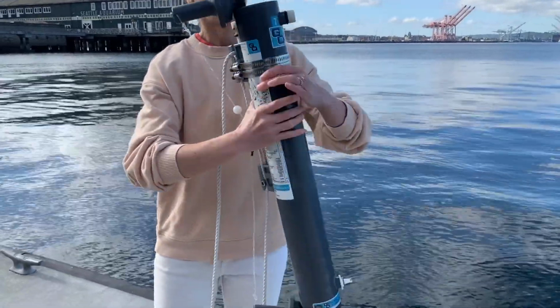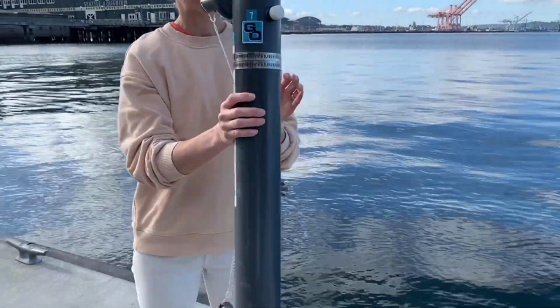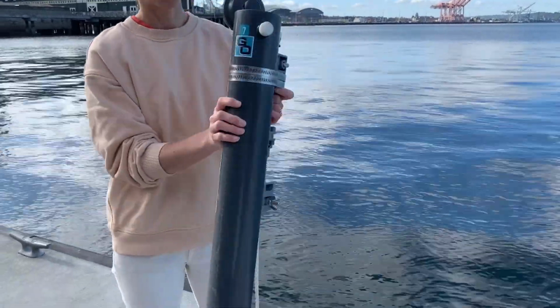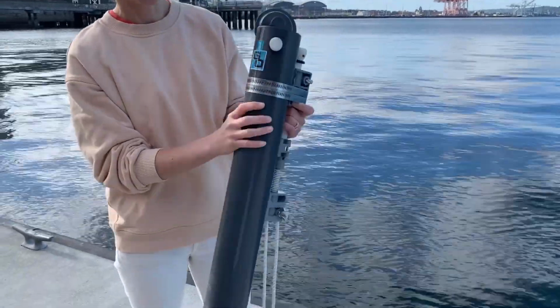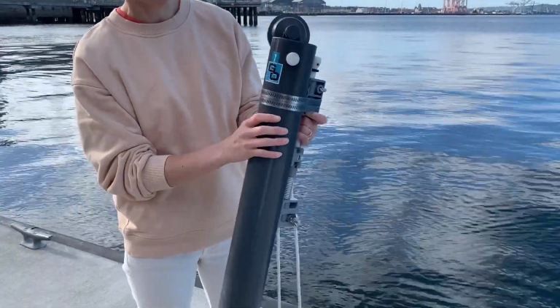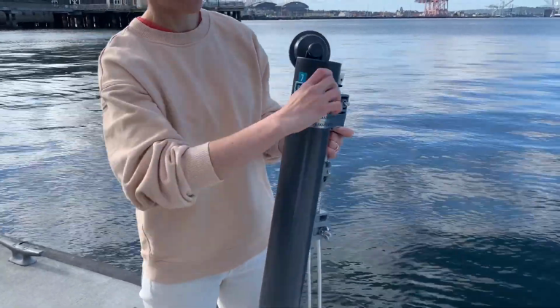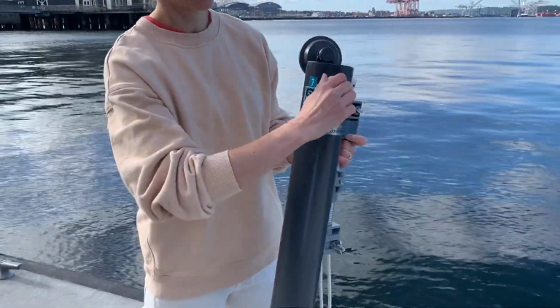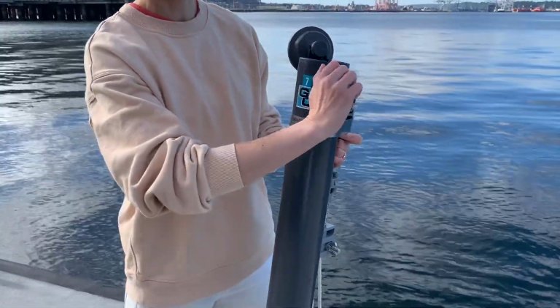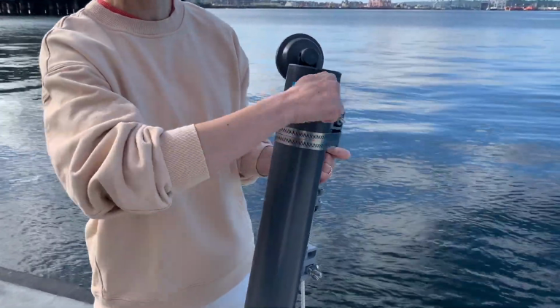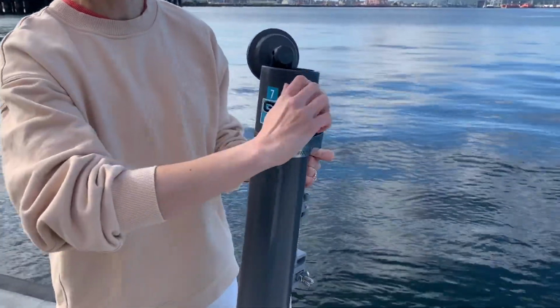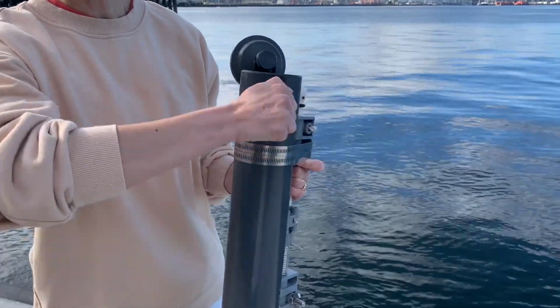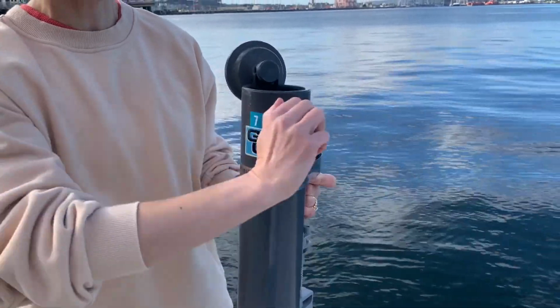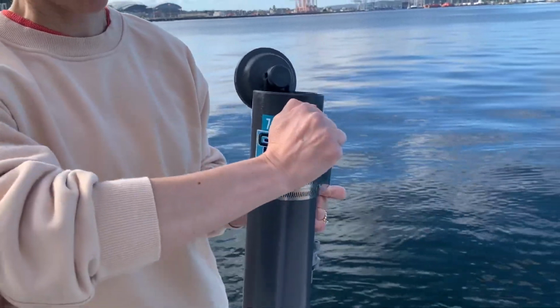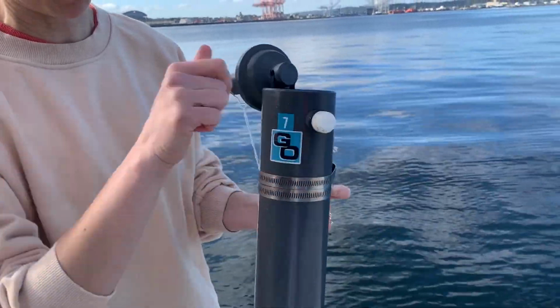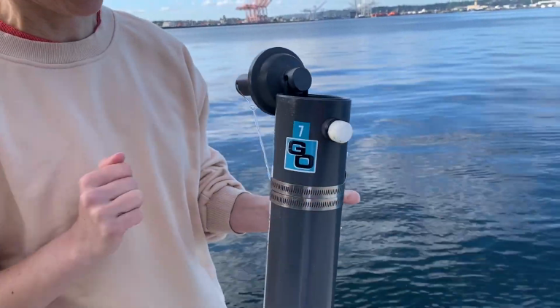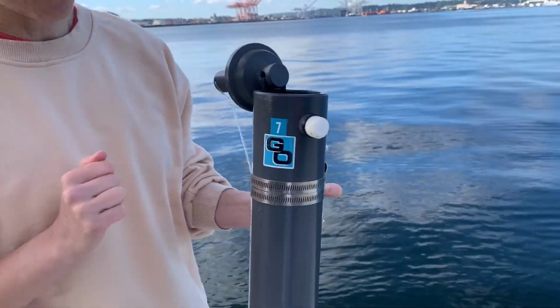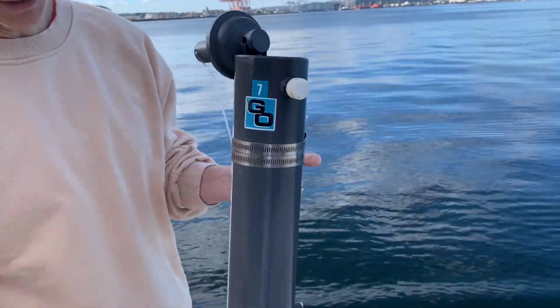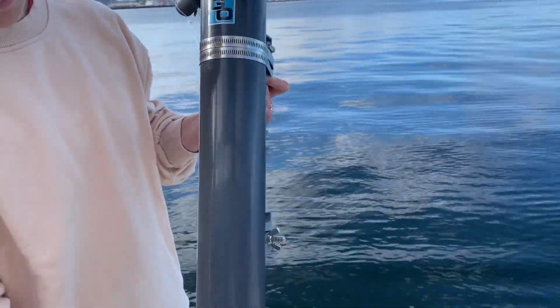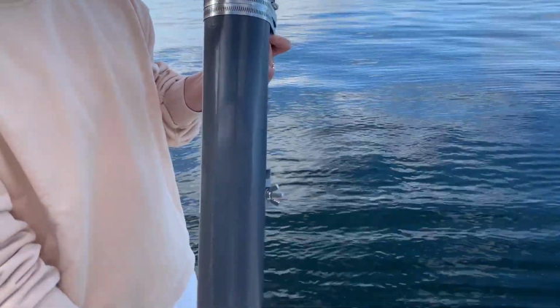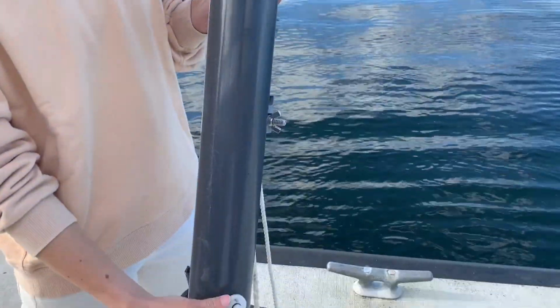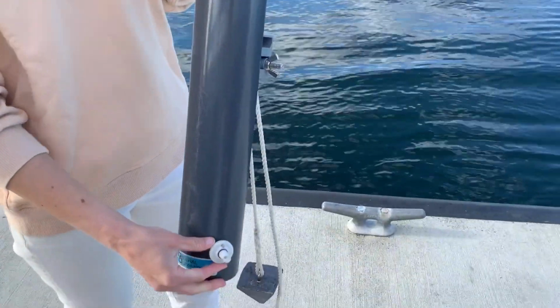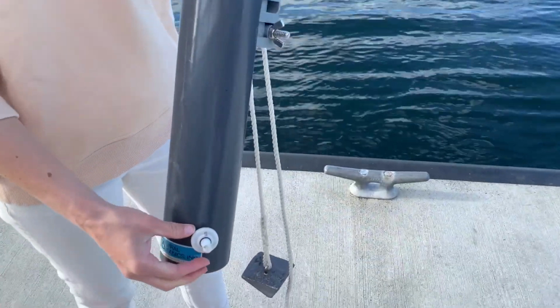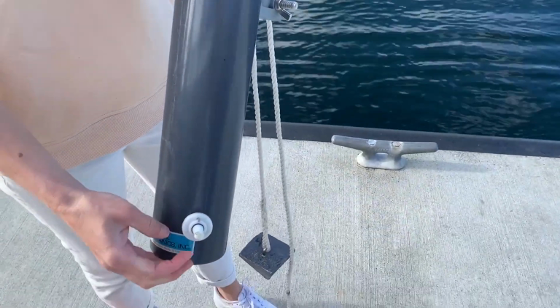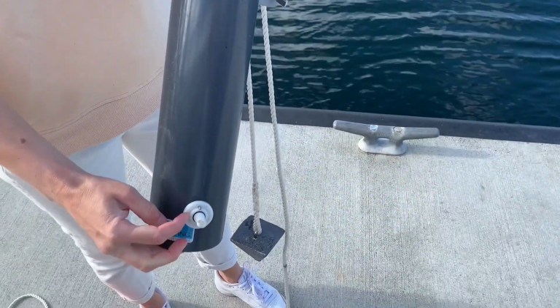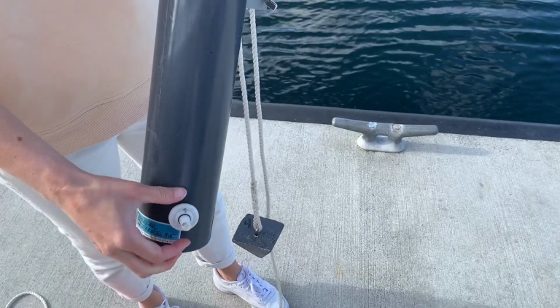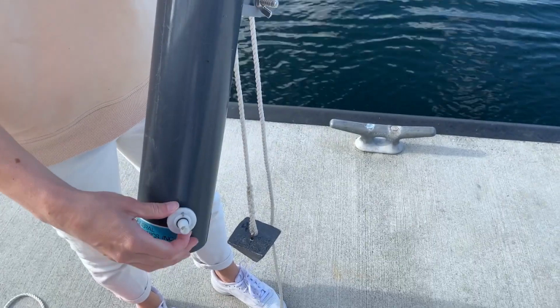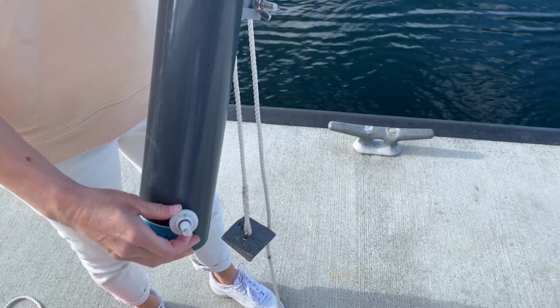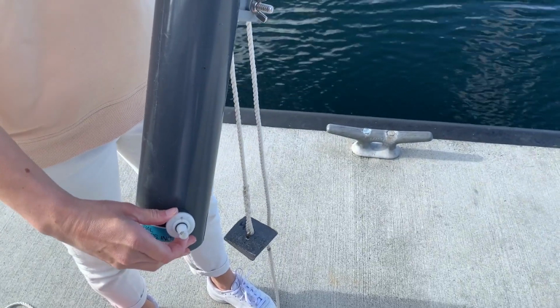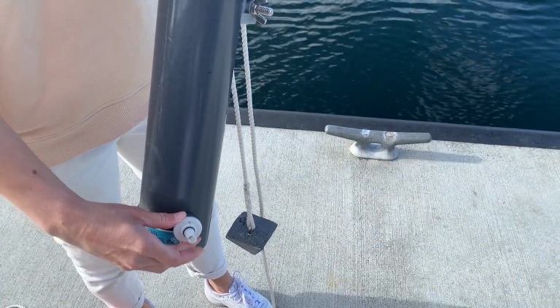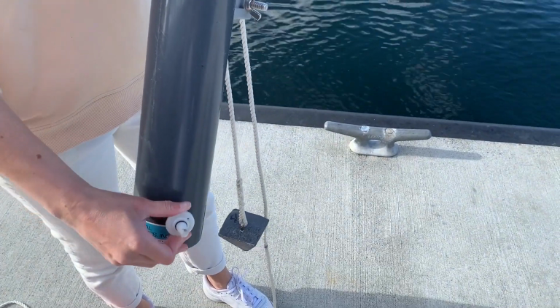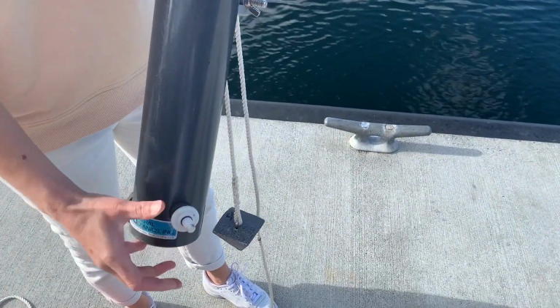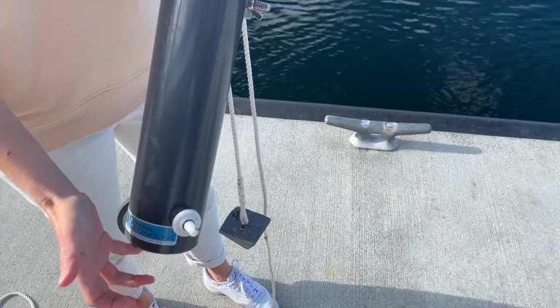So we have that weight to make sure it goes straight down. On the top here we have an air vent, and I'm going to make sure that's closed before we deploy the bottle. At this end is a drain, and we want to make sure that that is closed as well.